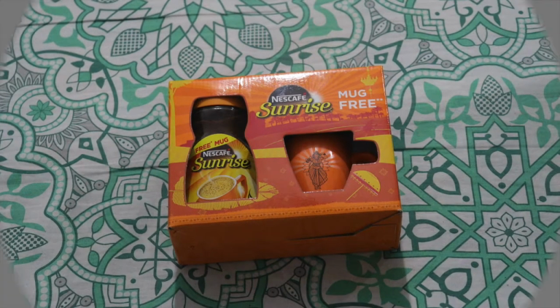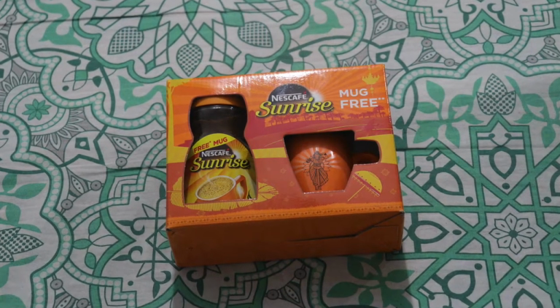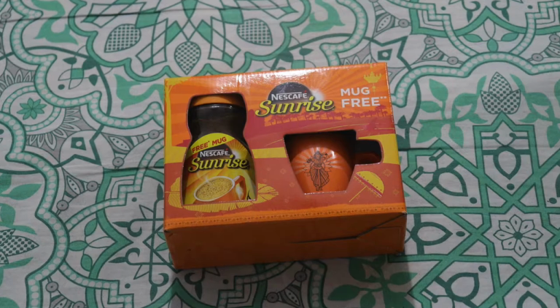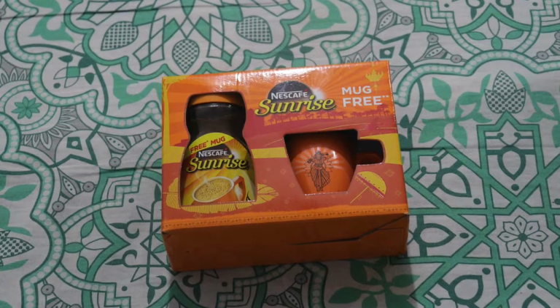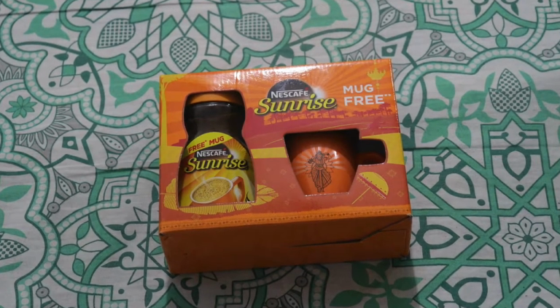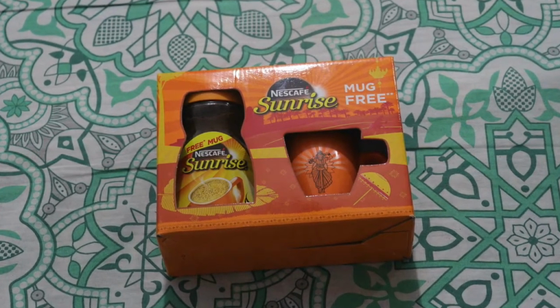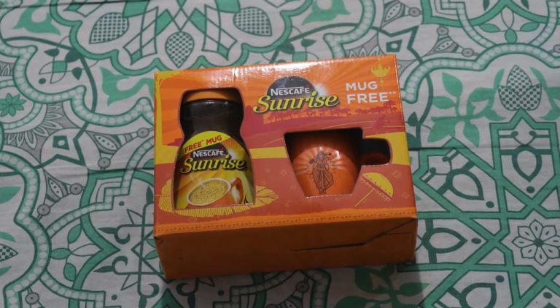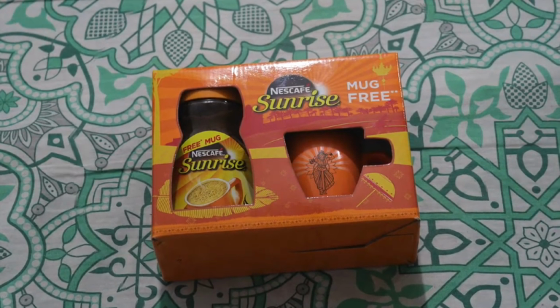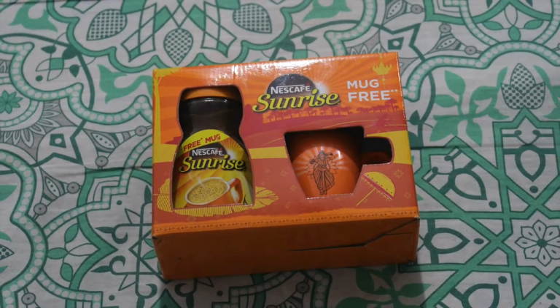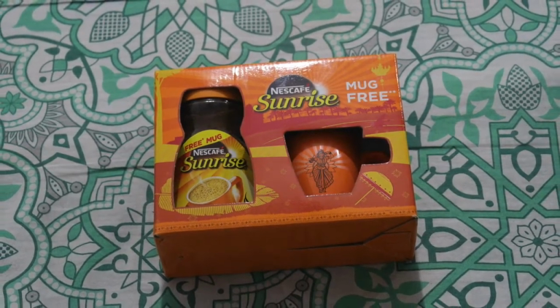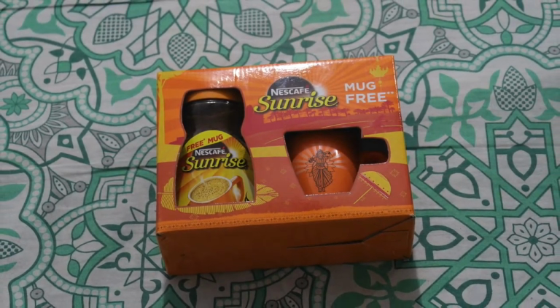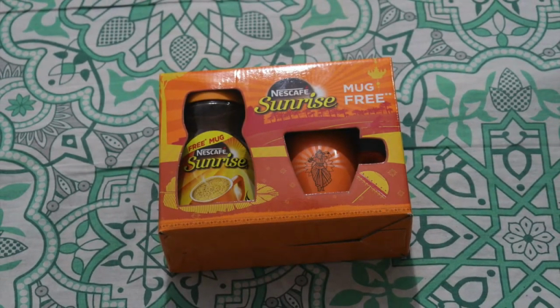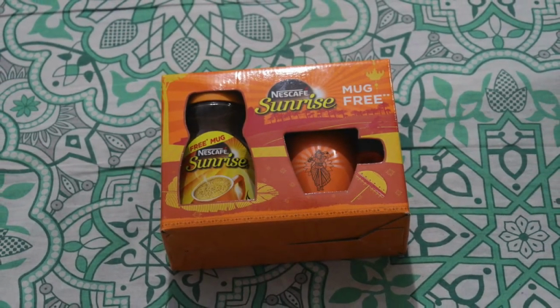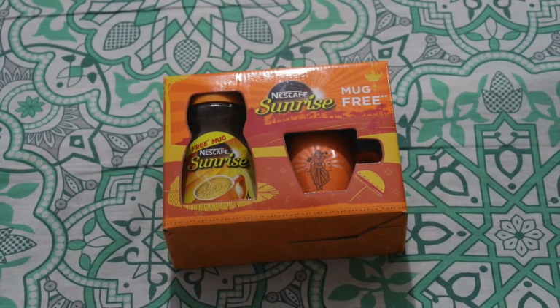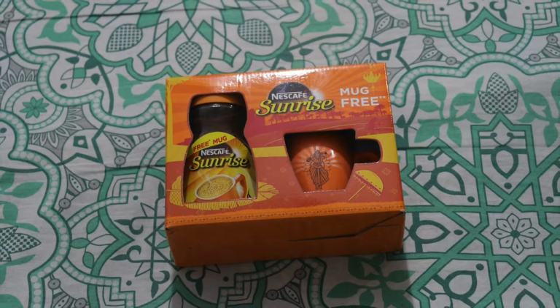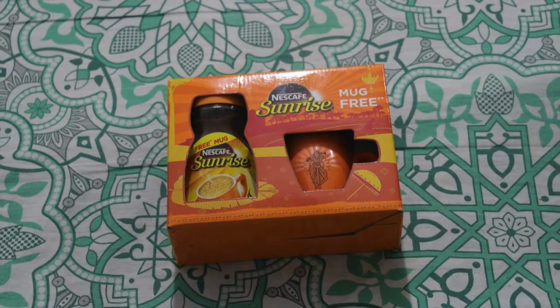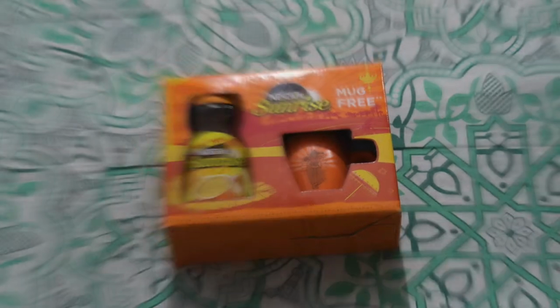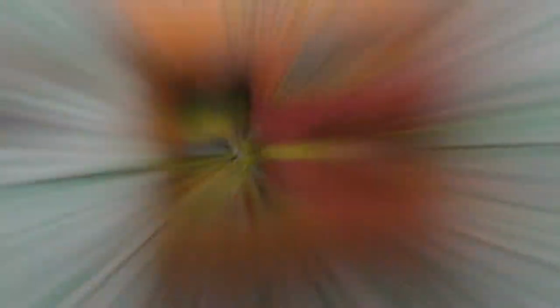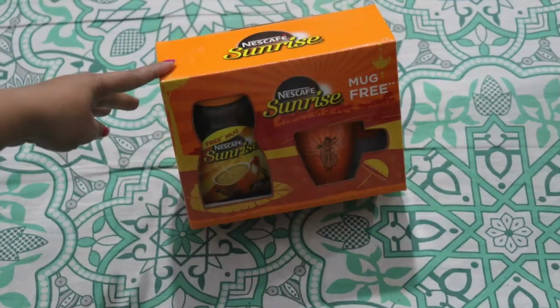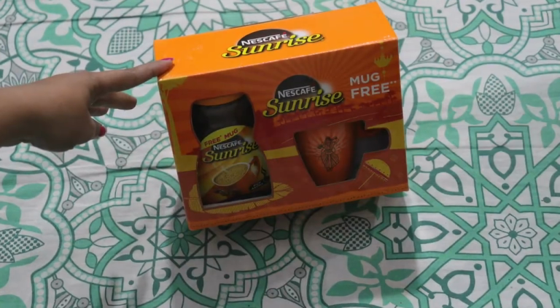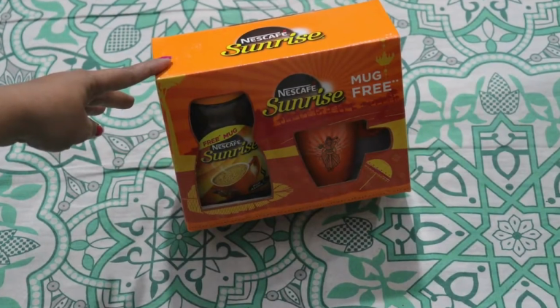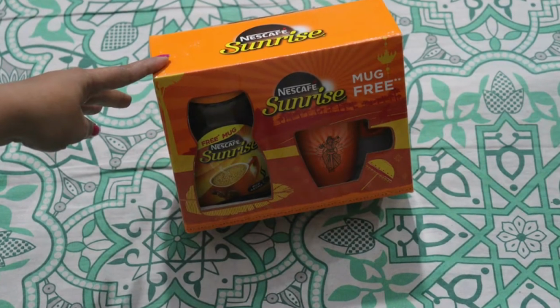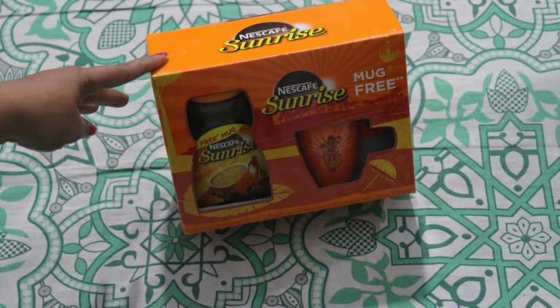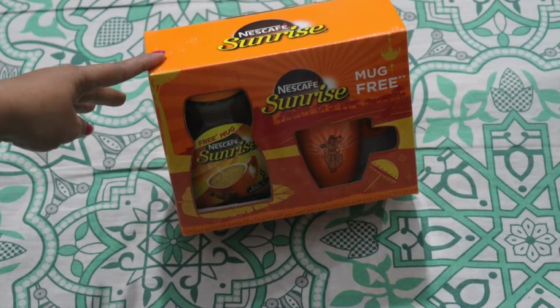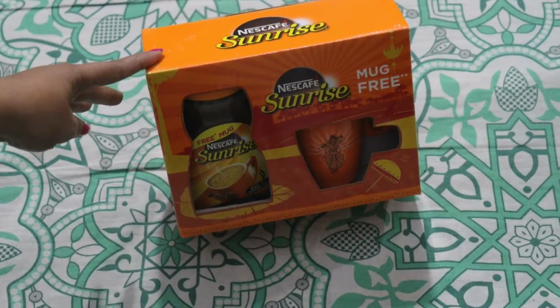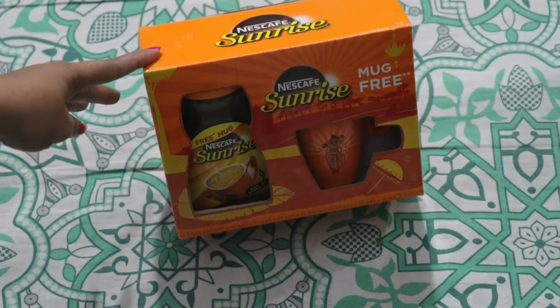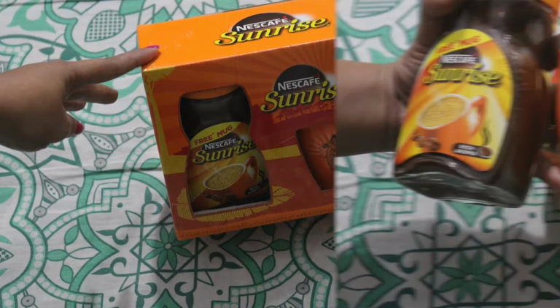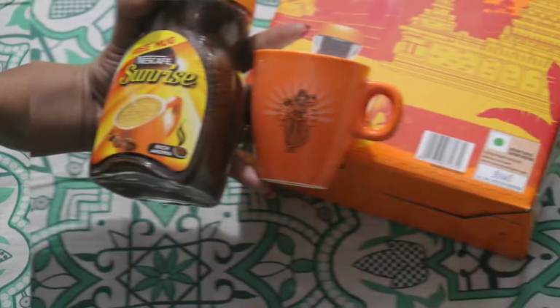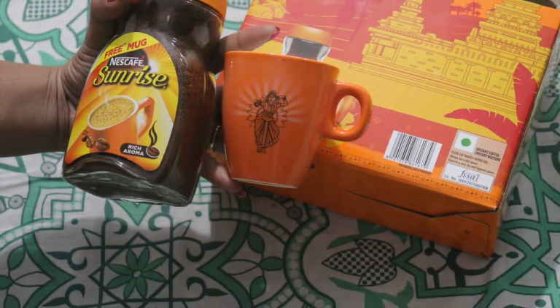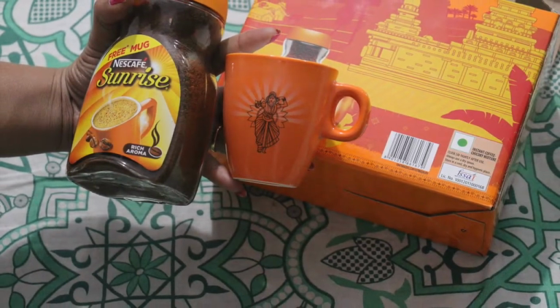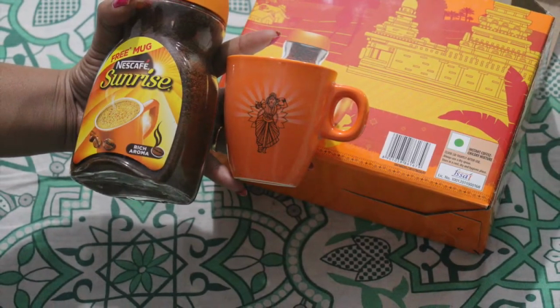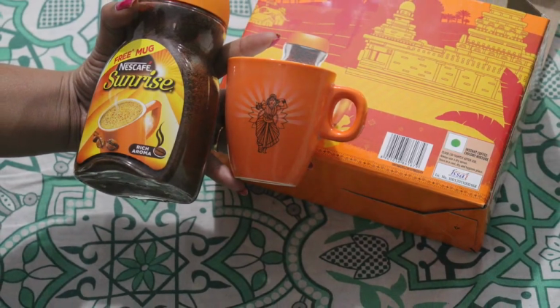Hello friends! Welcome to my channel Lucky Tips and Tricks. I am using Nescafe Sunrise Rich Aroma Instant Coffee. I purchased it on Flipkart.